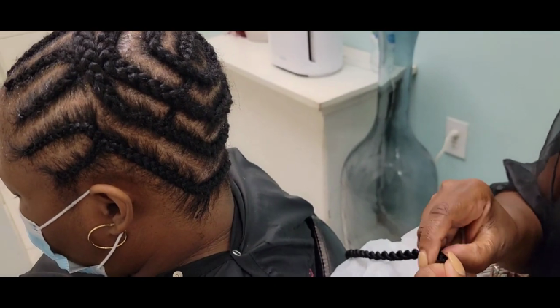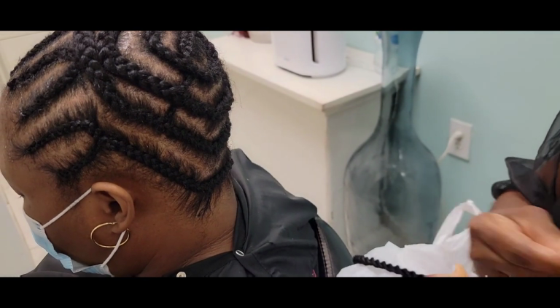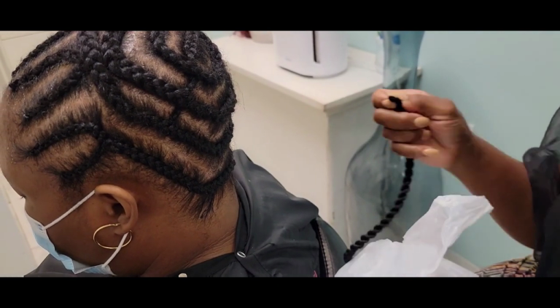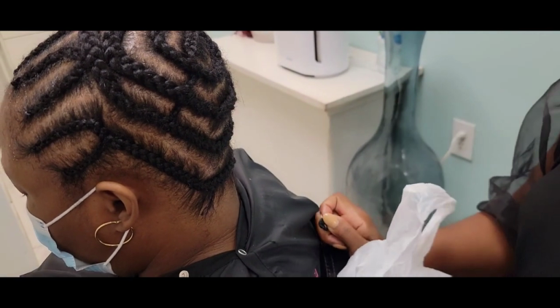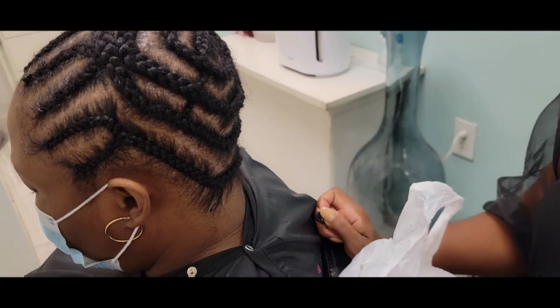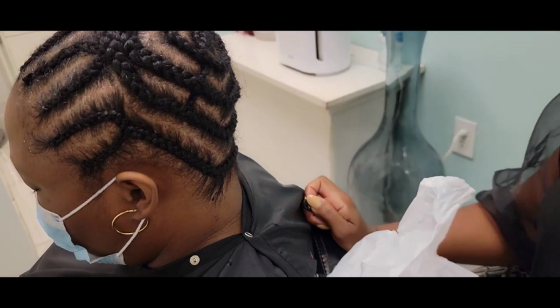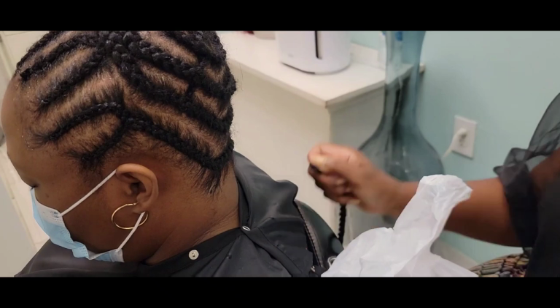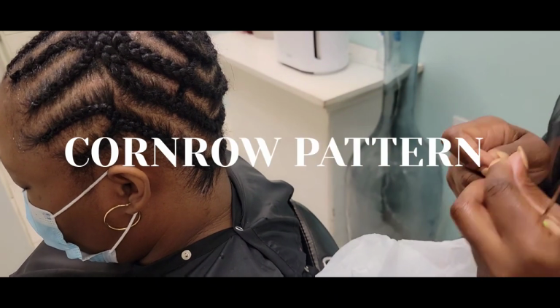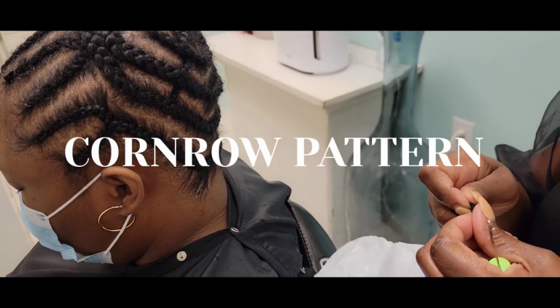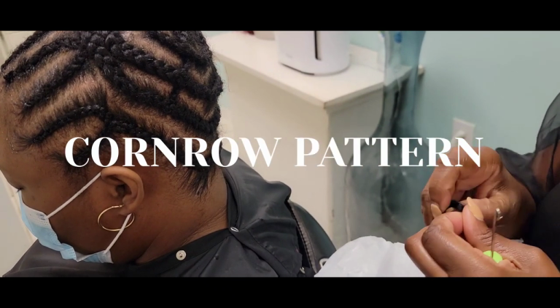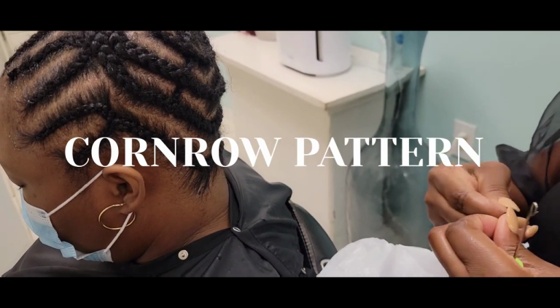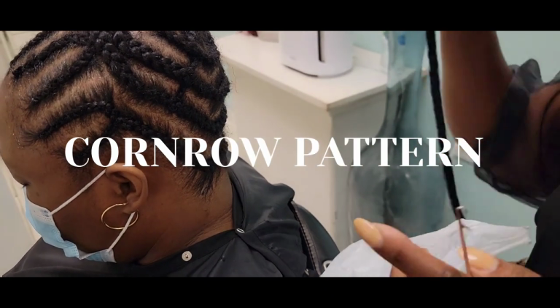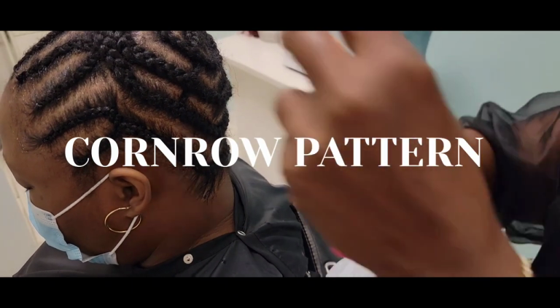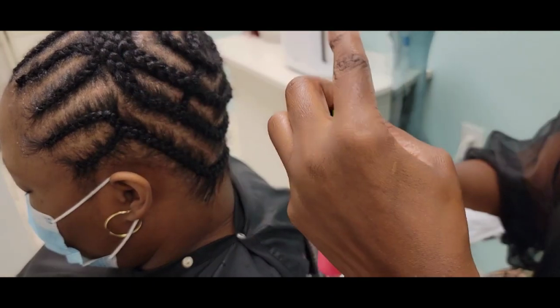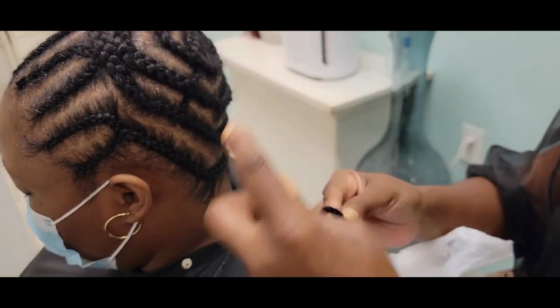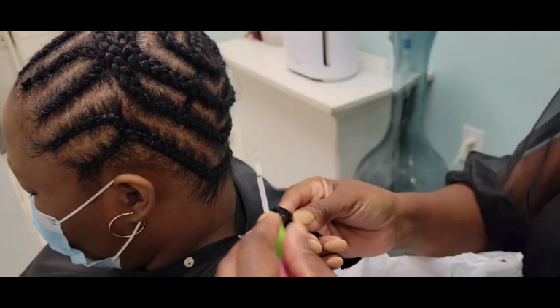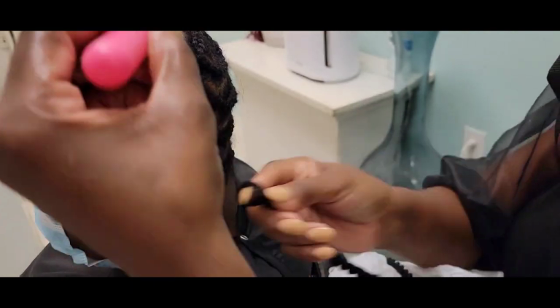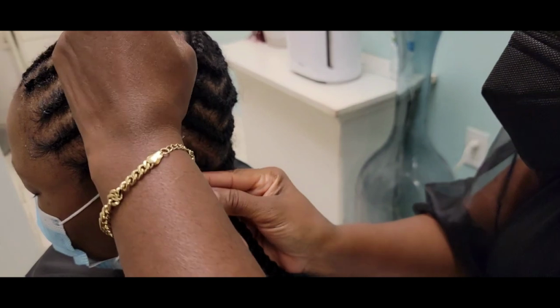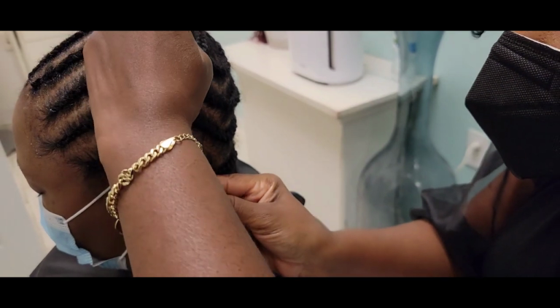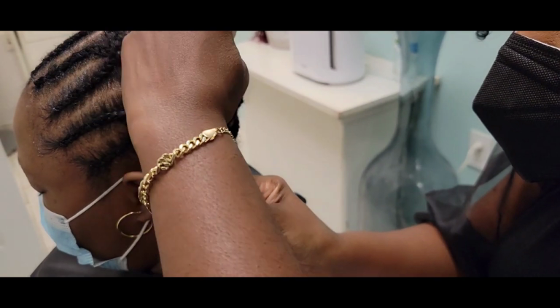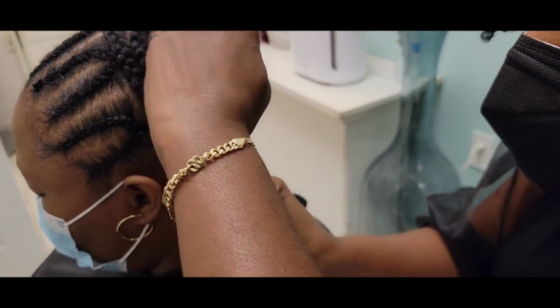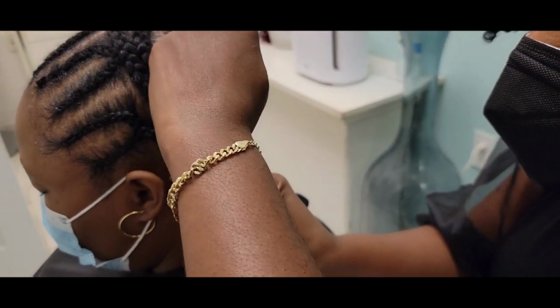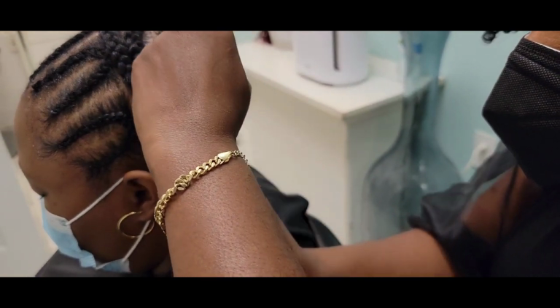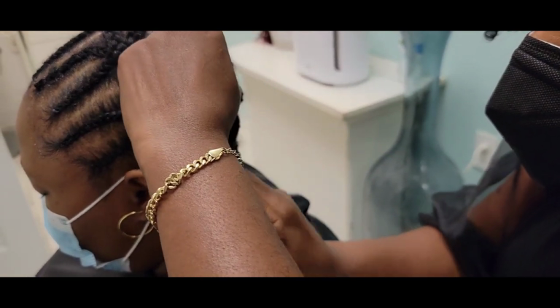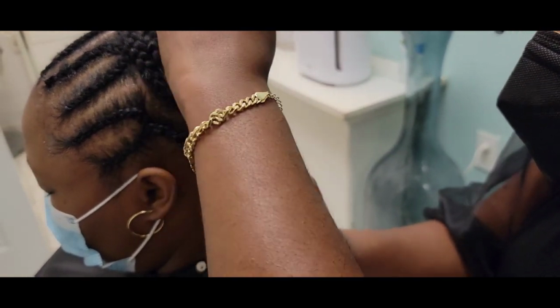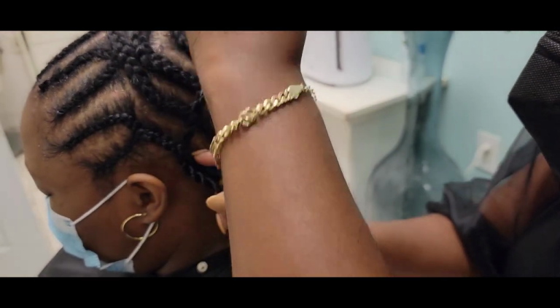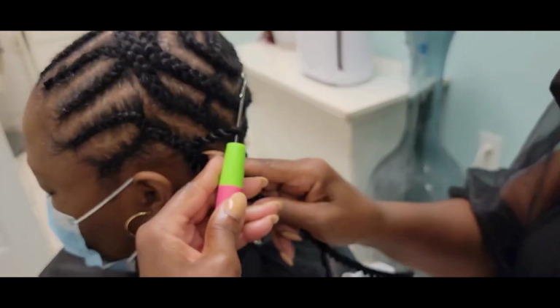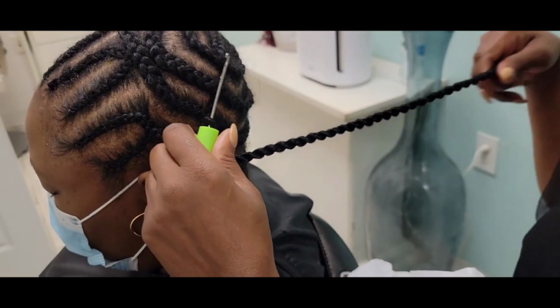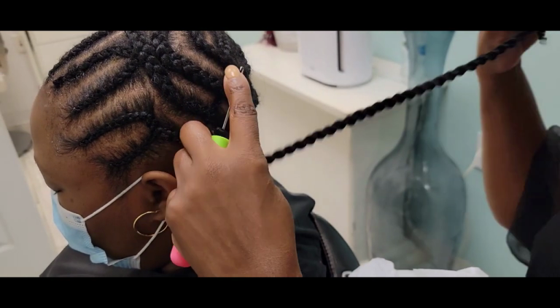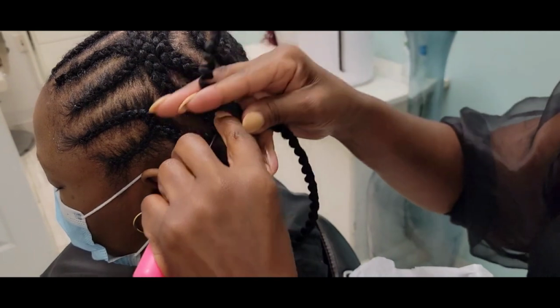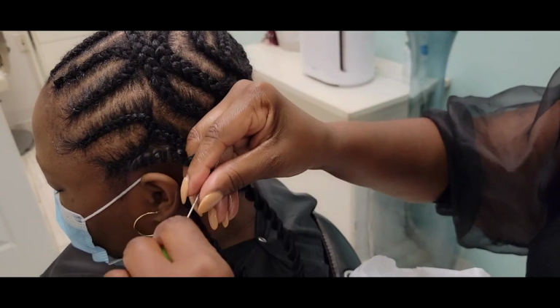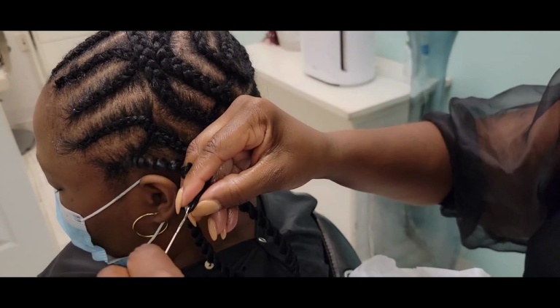Okay queens, this is the cornrow pattern we use for this client, which is the beehive cornrow pattern. We braid it down at least 10 to 12 cornrows in the front of her head.